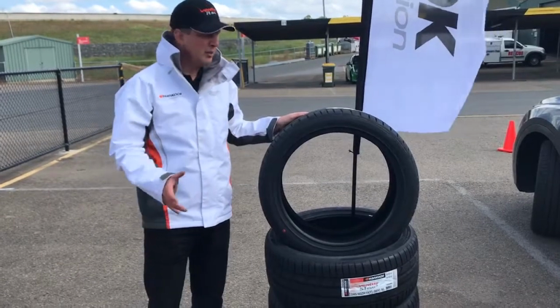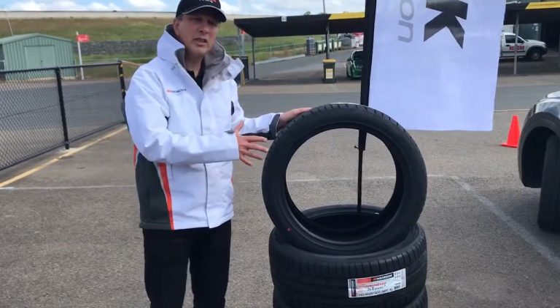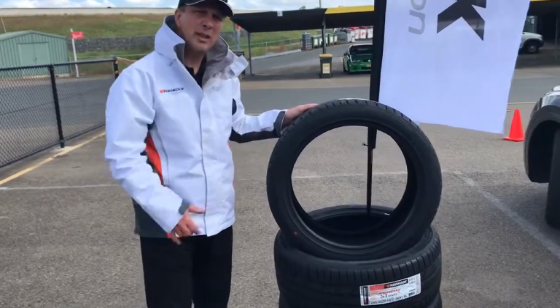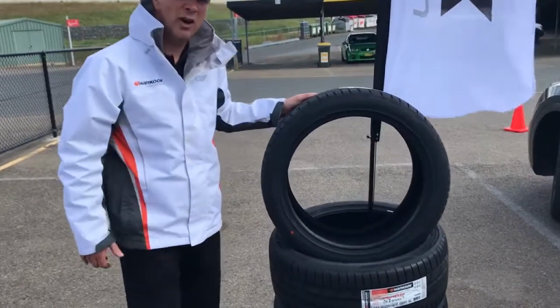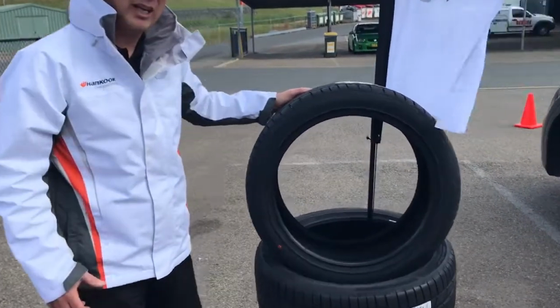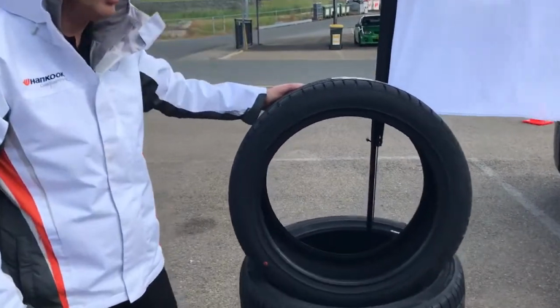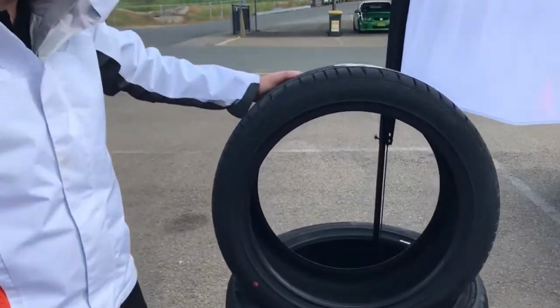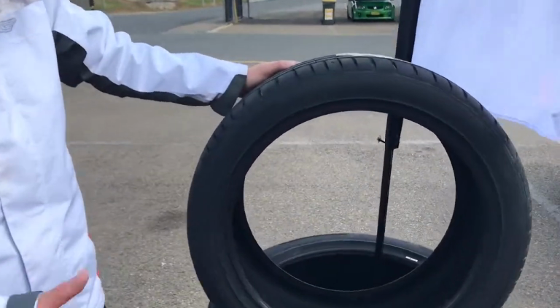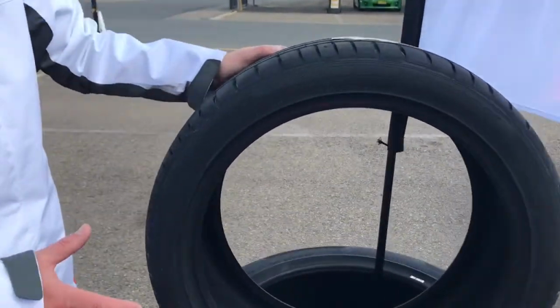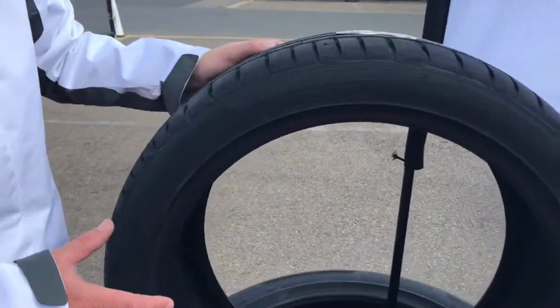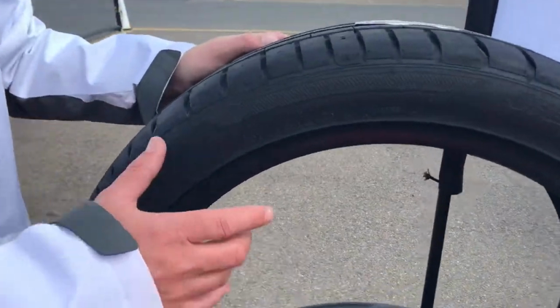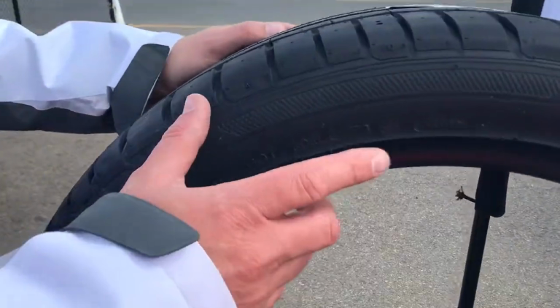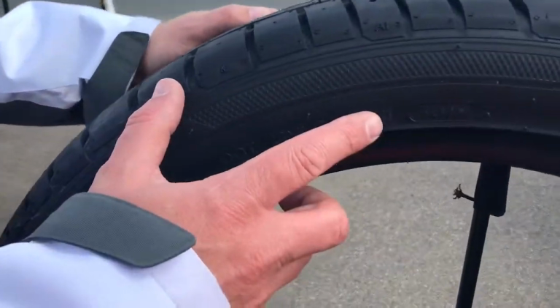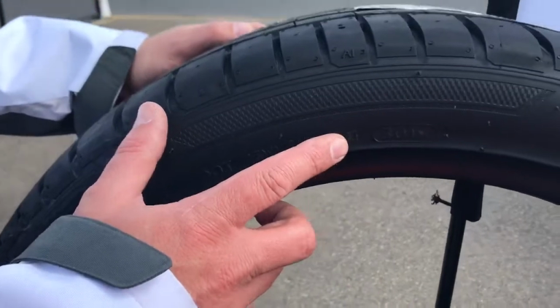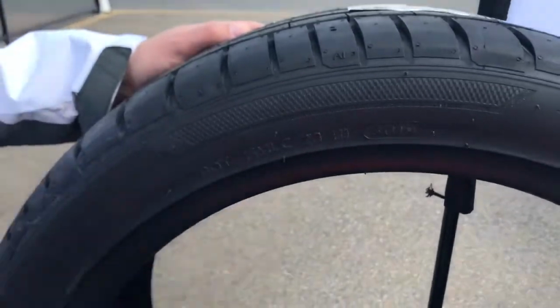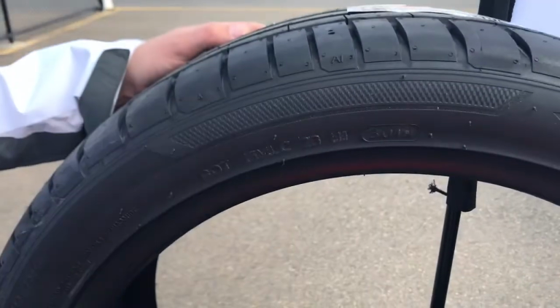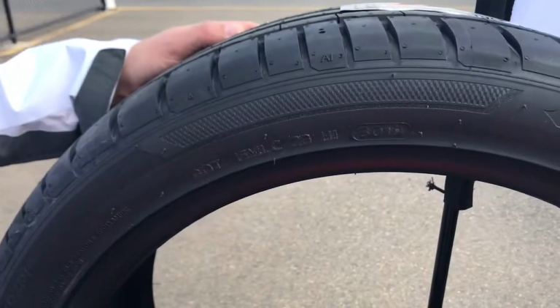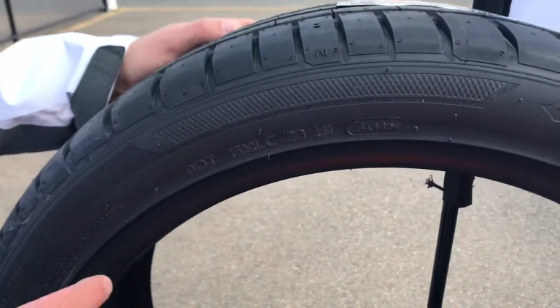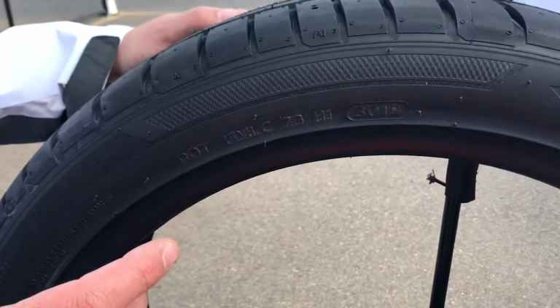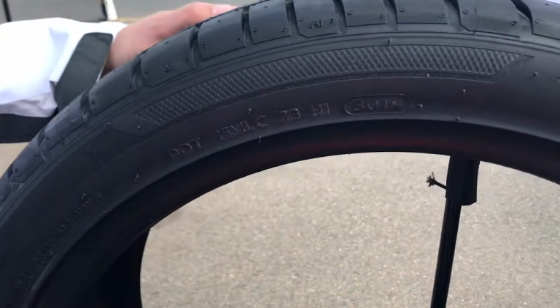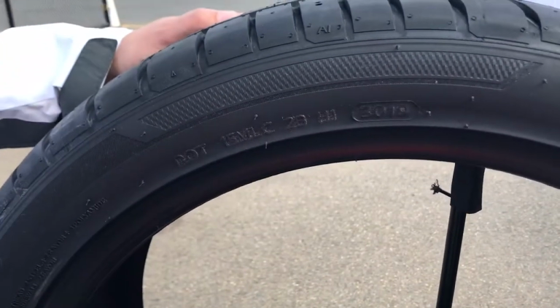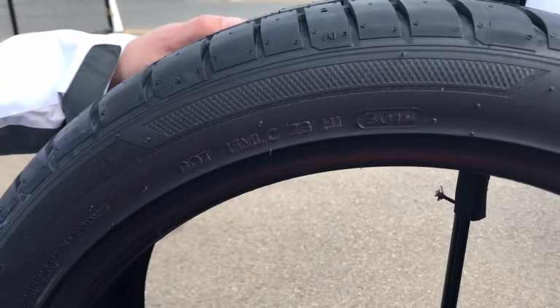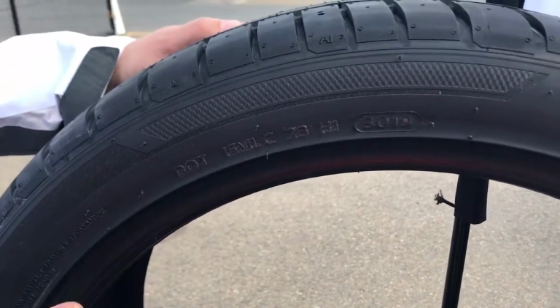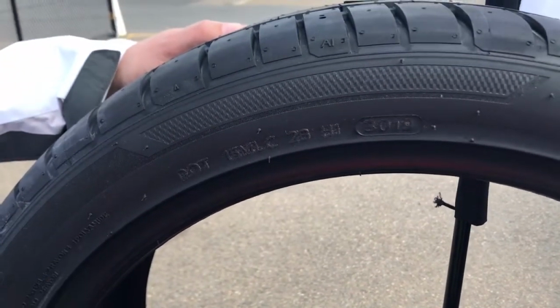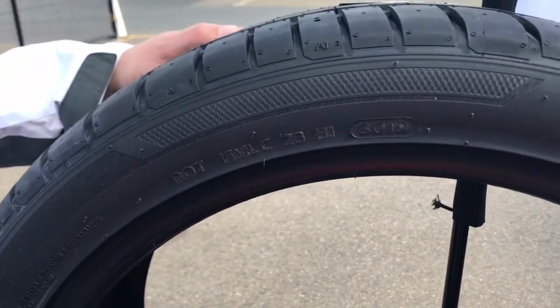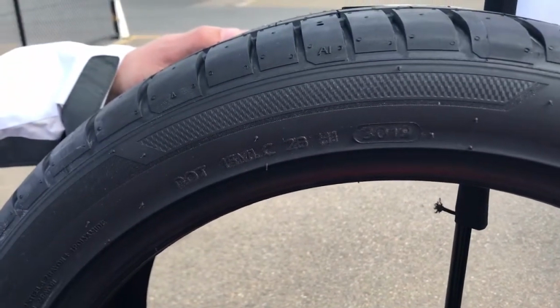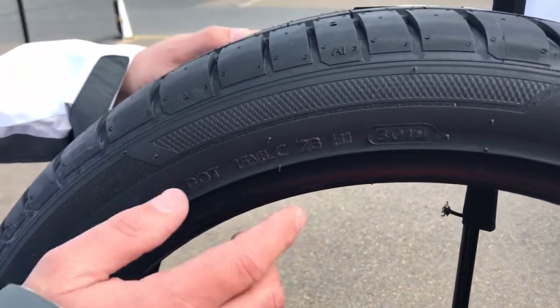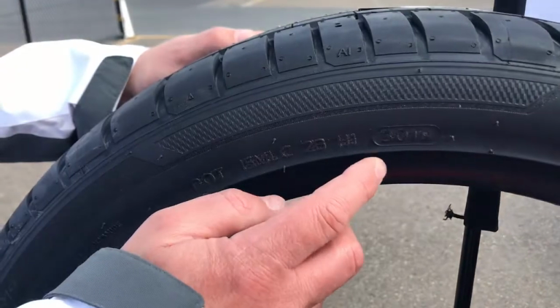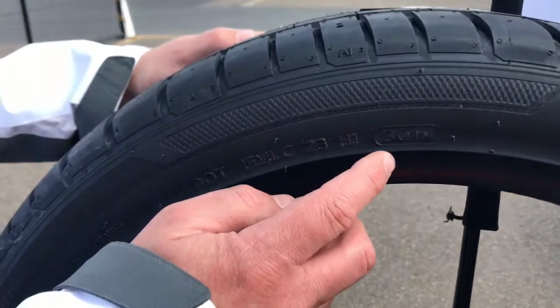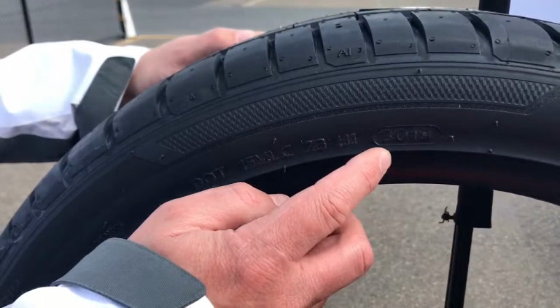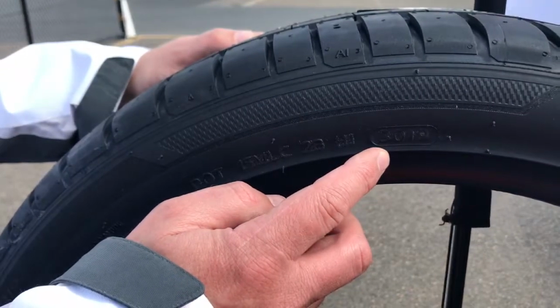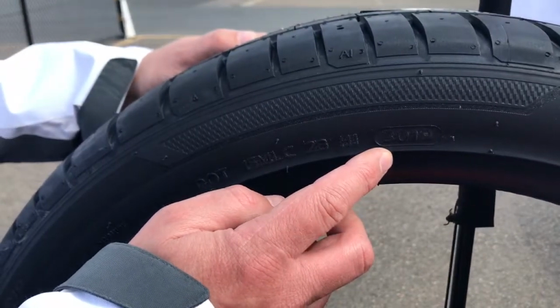I'm going to talk about tyre age. If you come on in, you can see the dot code of the tyre here. The dot code is an important code on all tyres — it tells you where the tyre is made, but it also gives you an indication of when it was made.